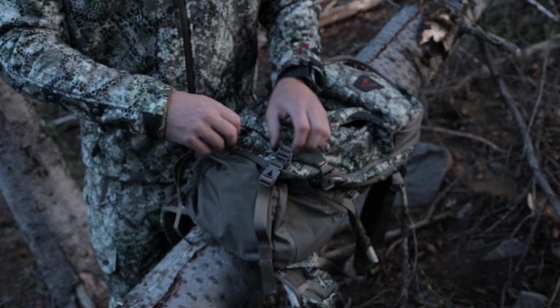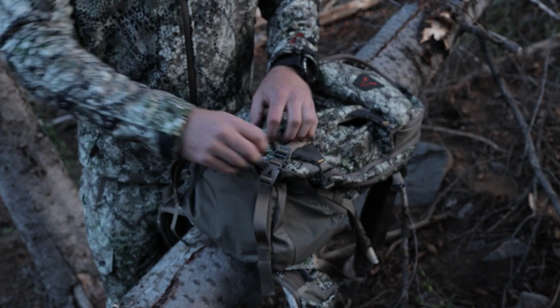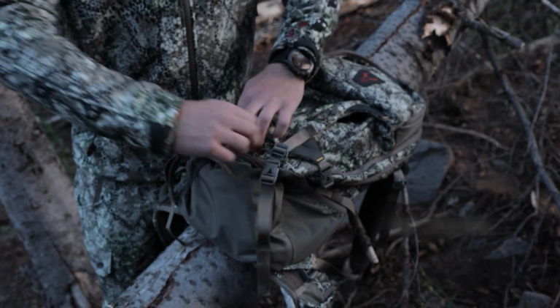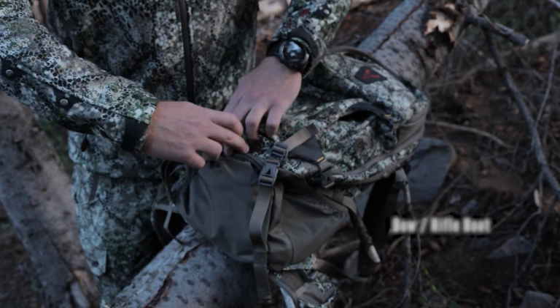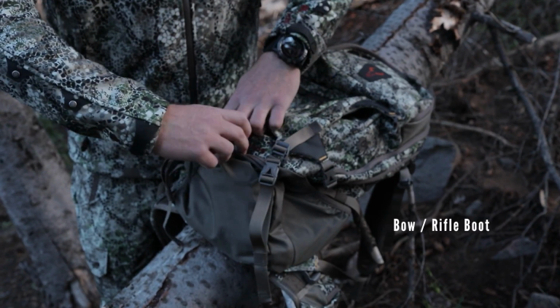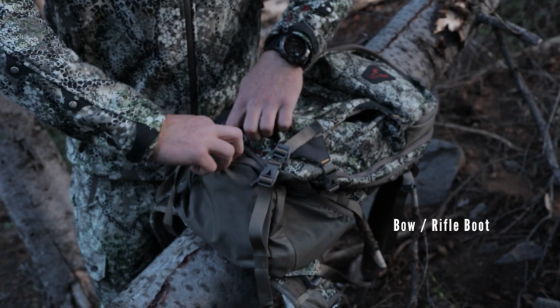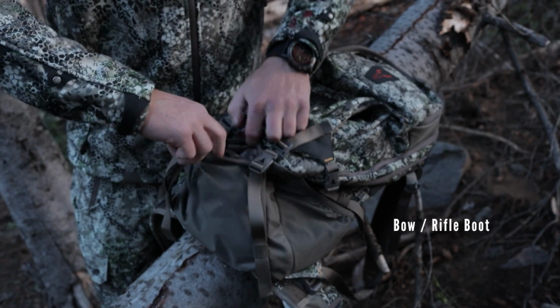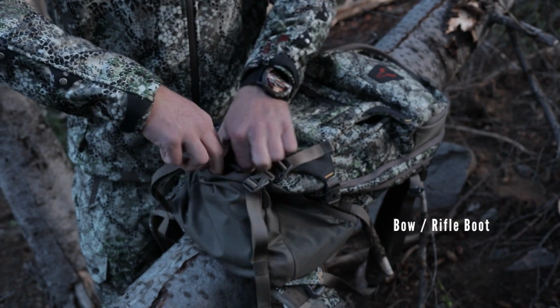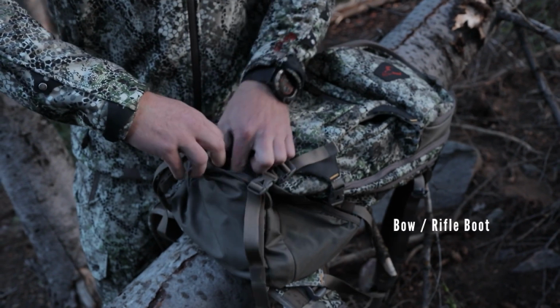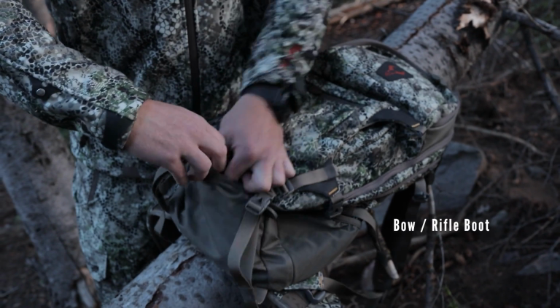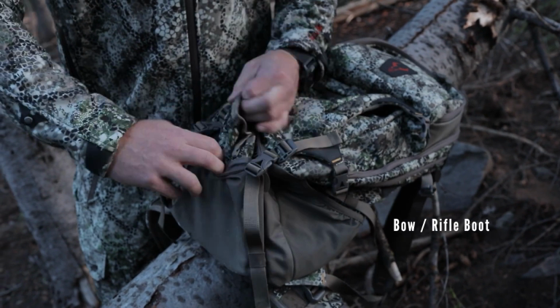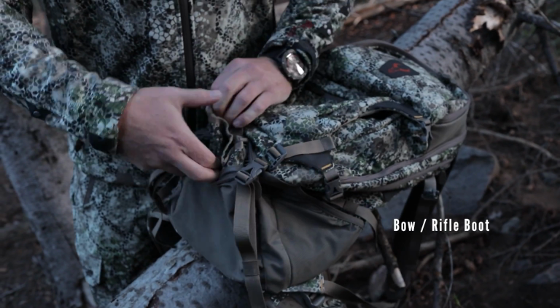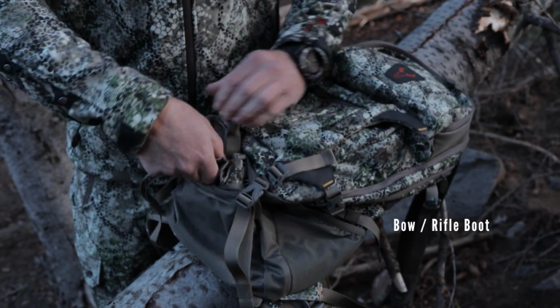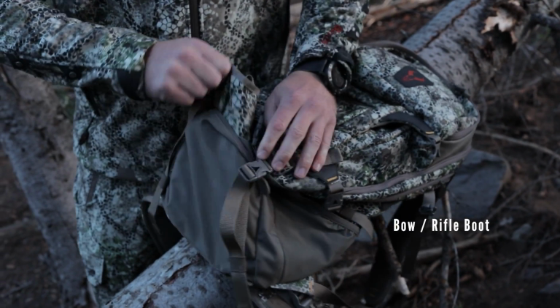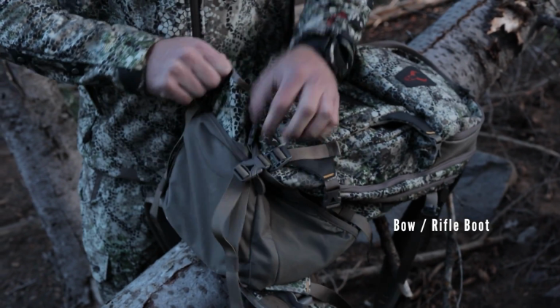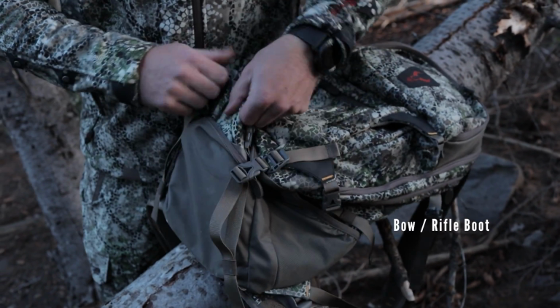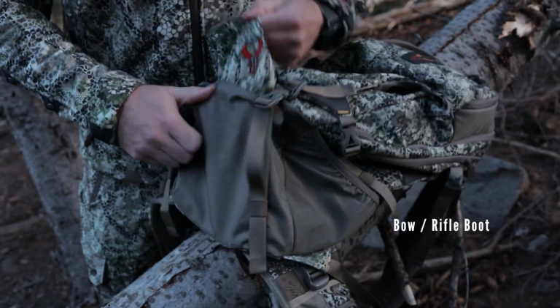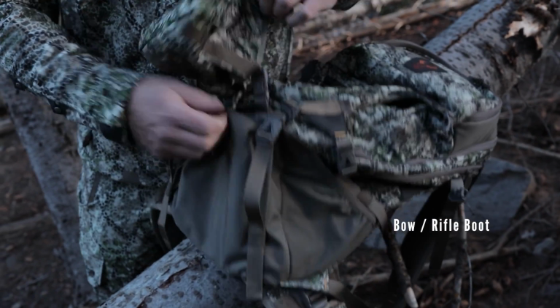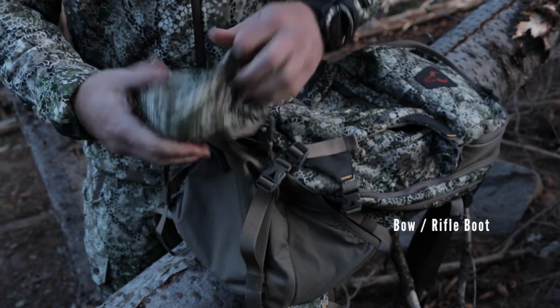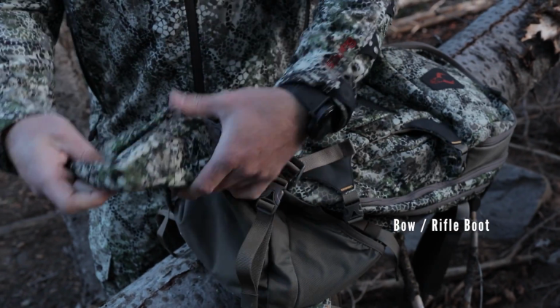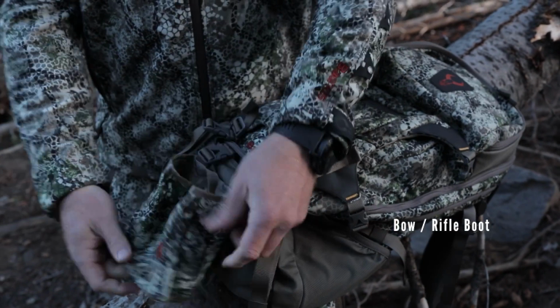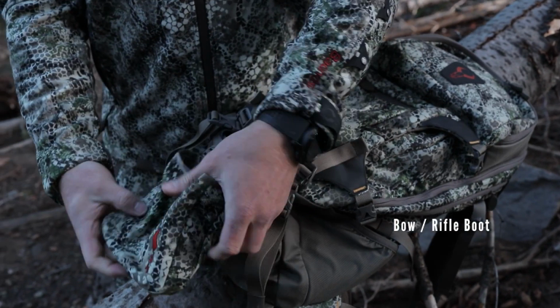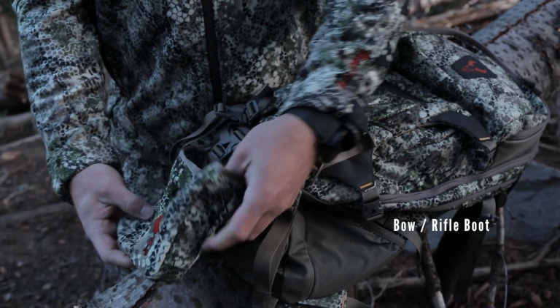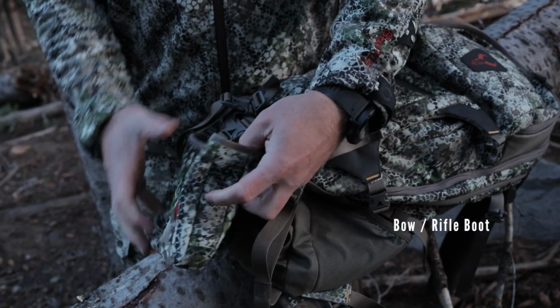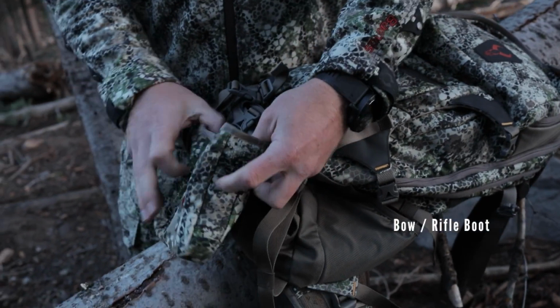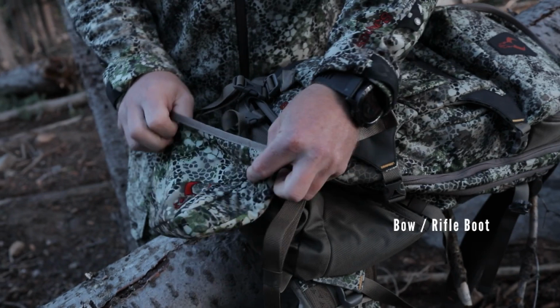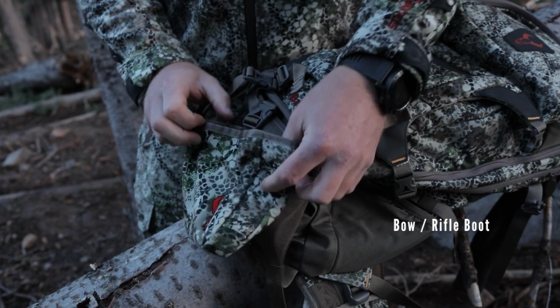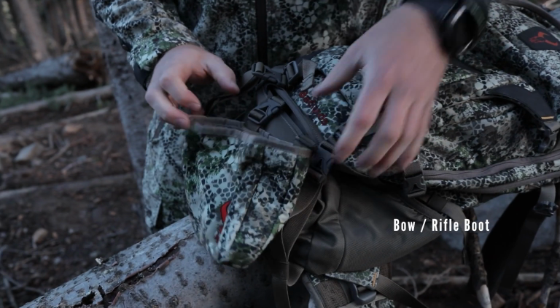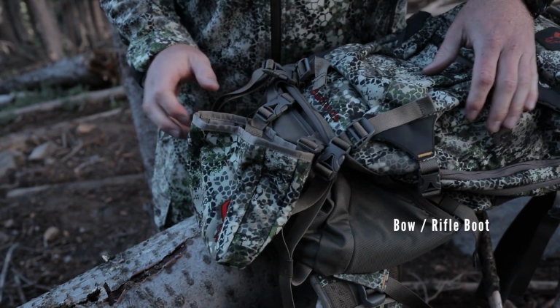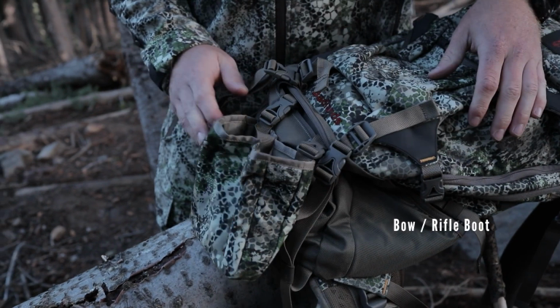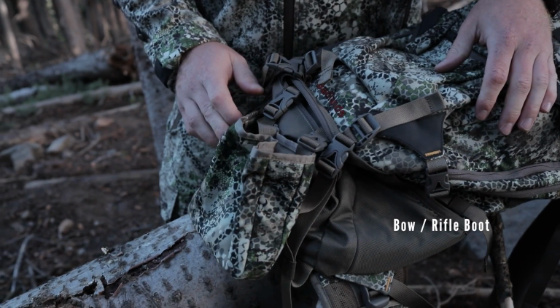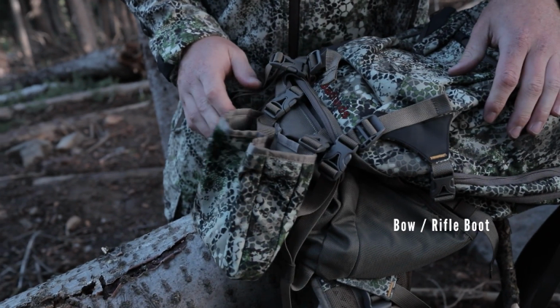It also does have our rifle boot built into the bottom here and that is included. You can also click the Badlands Bow Boot accessory into that pocket if needed.